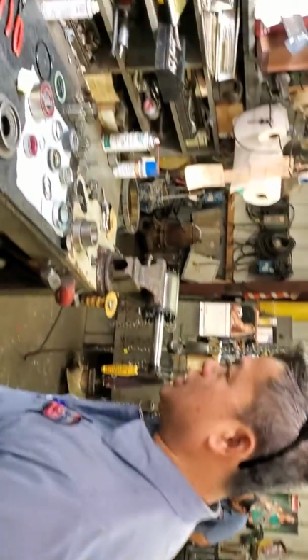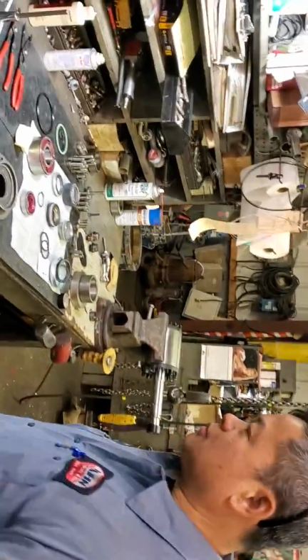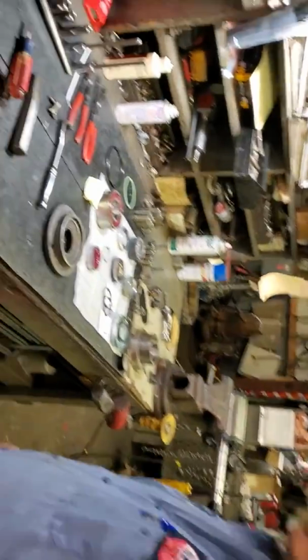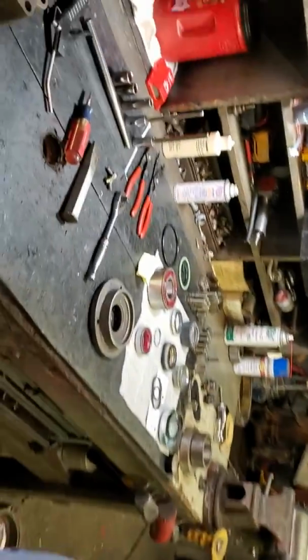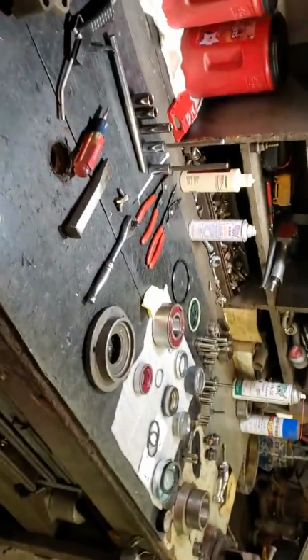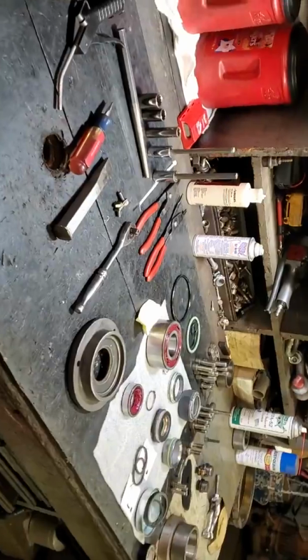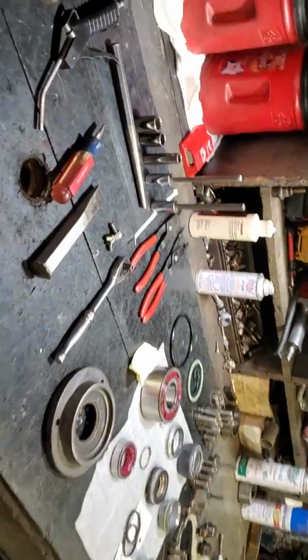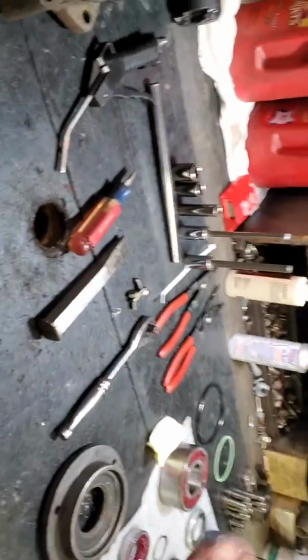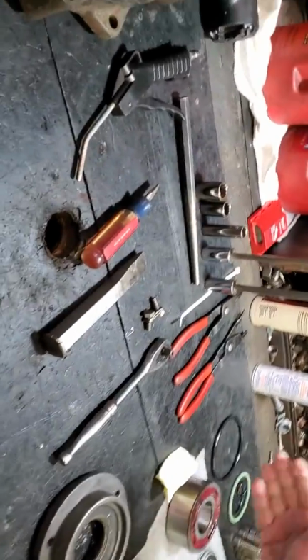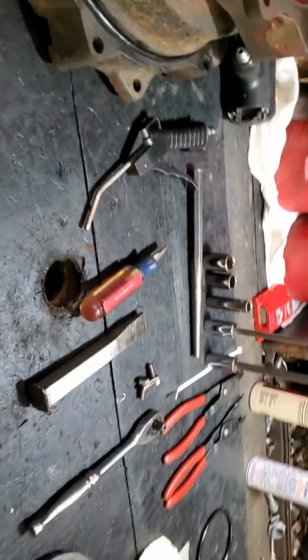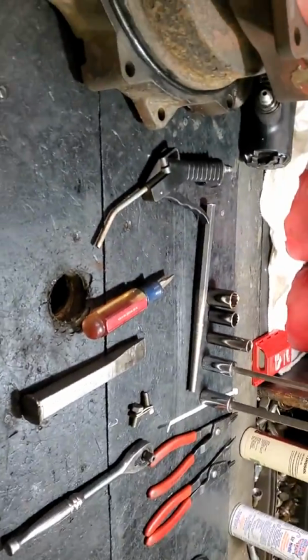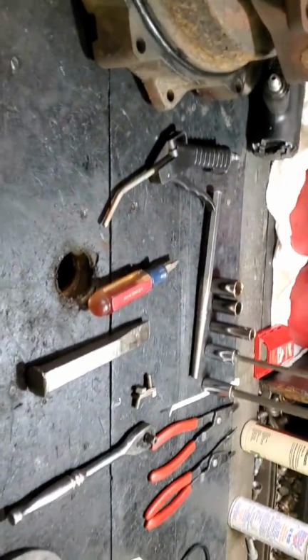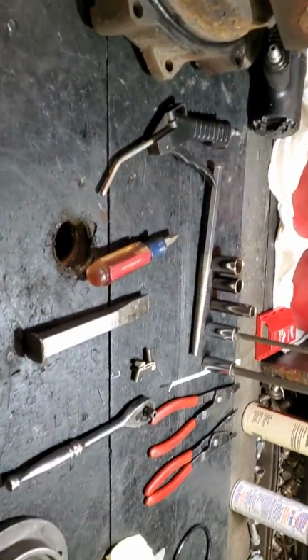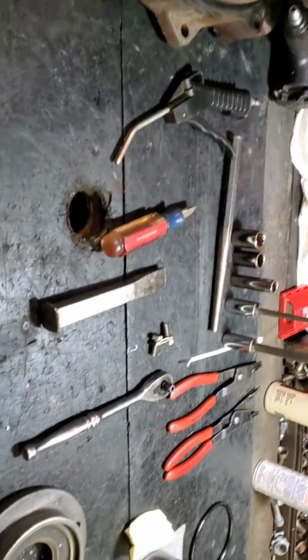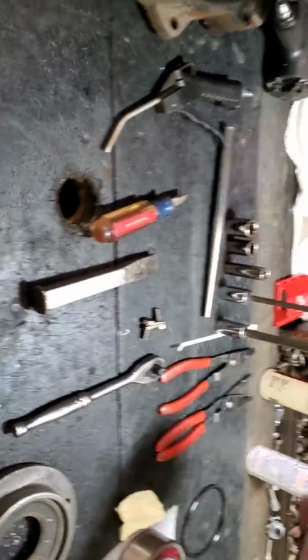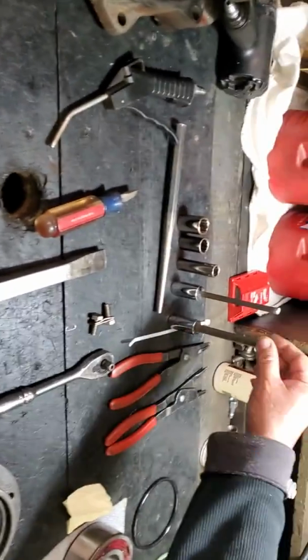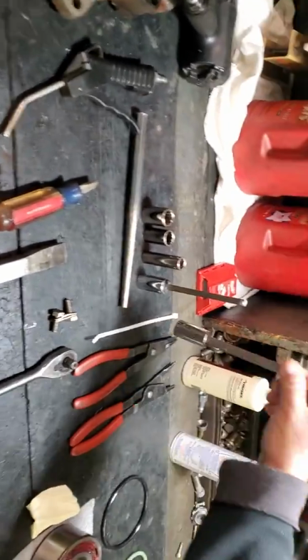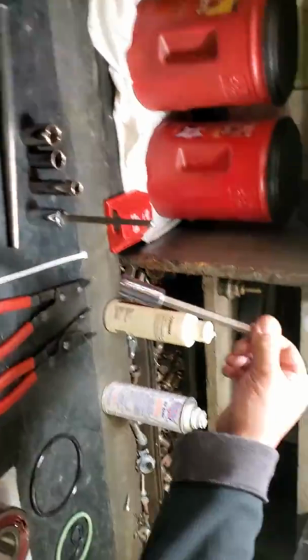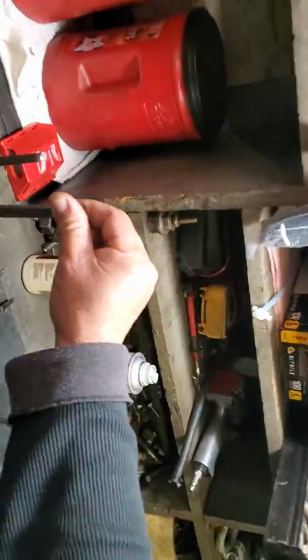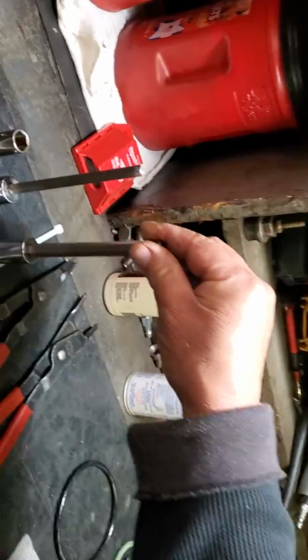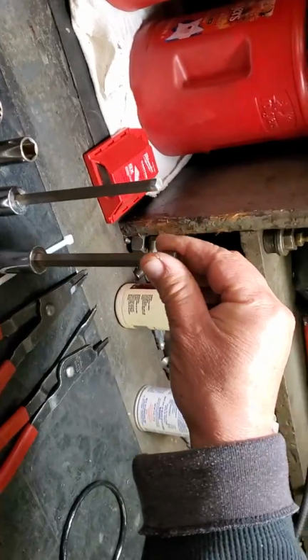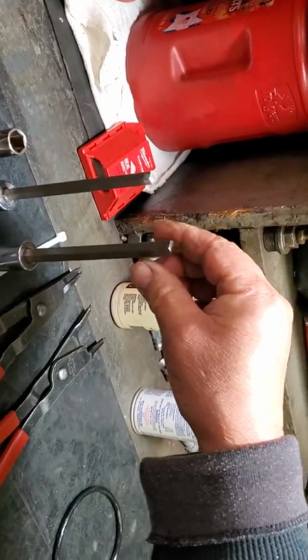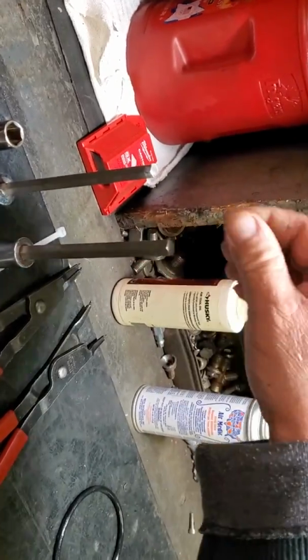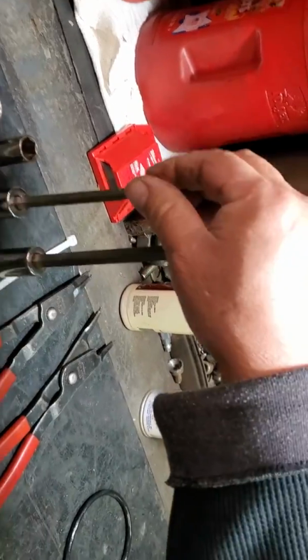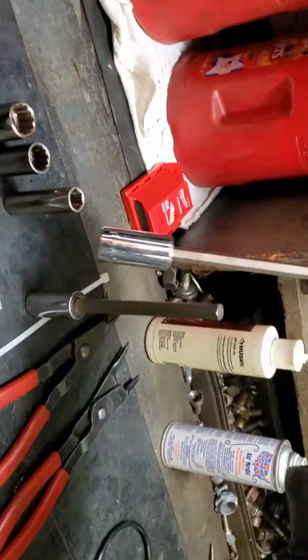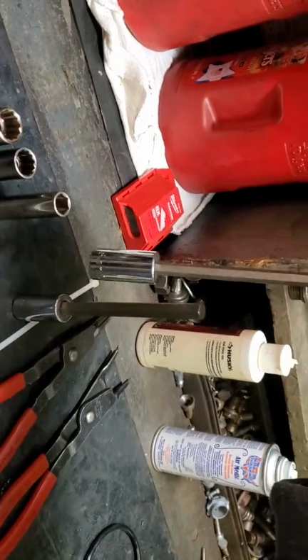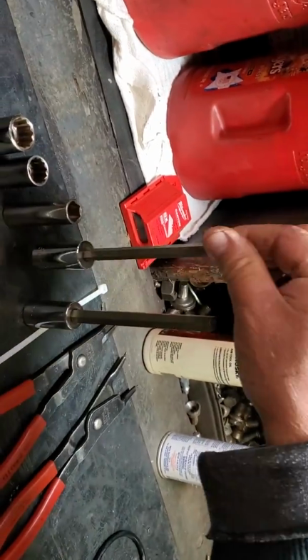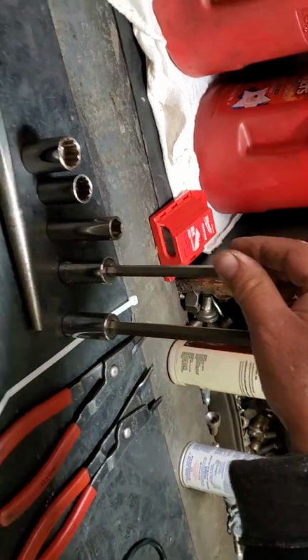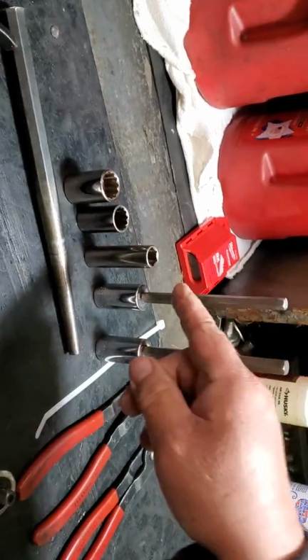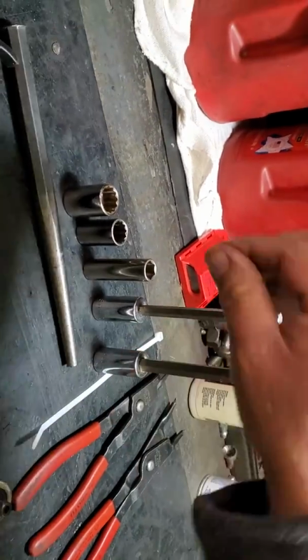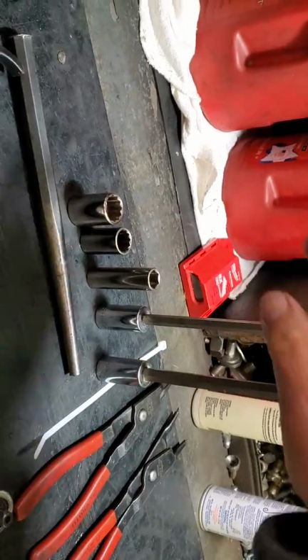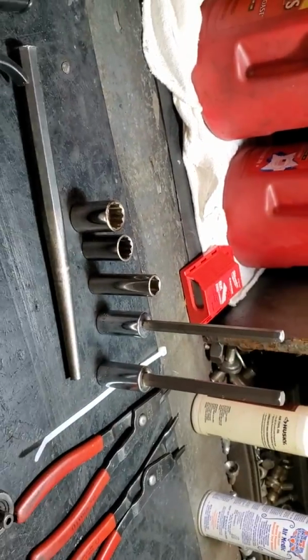So that's all the tools we need for this kind of pump. We have the 10 millimeter Allen head, 8 millimeter Allen head, and 30 millimeter socket.